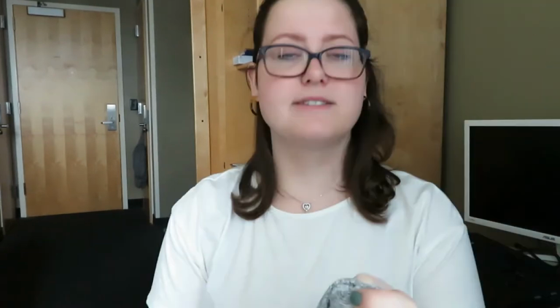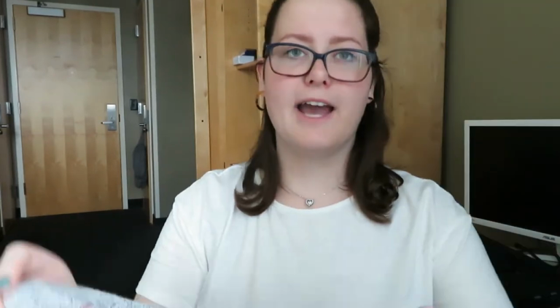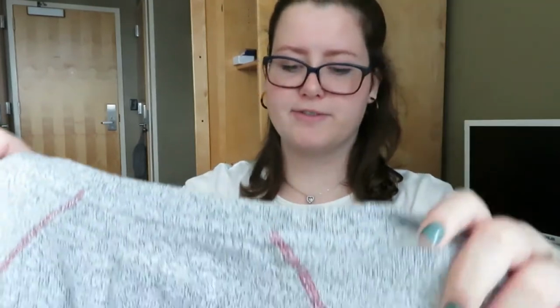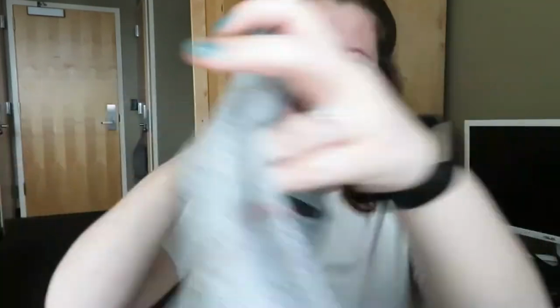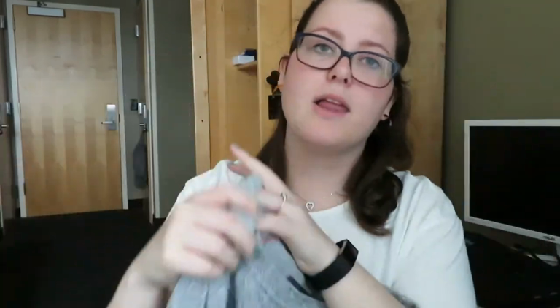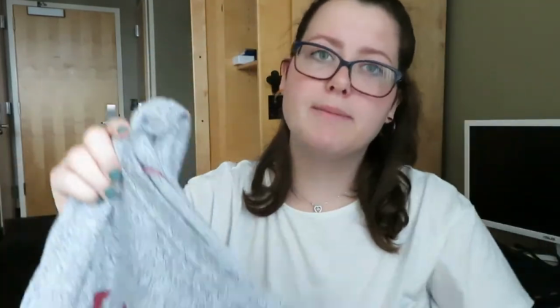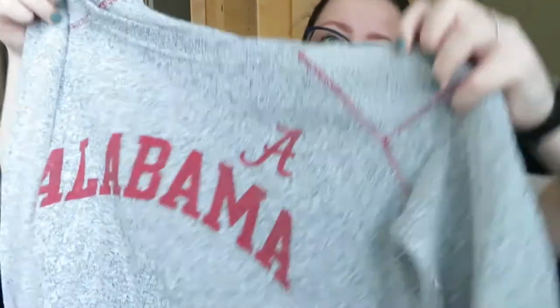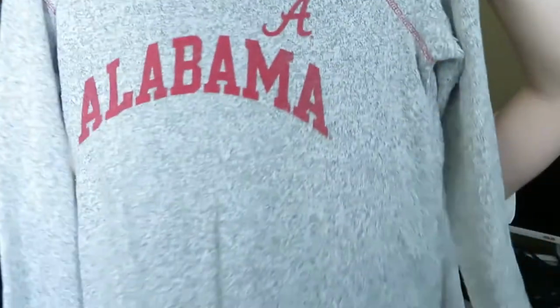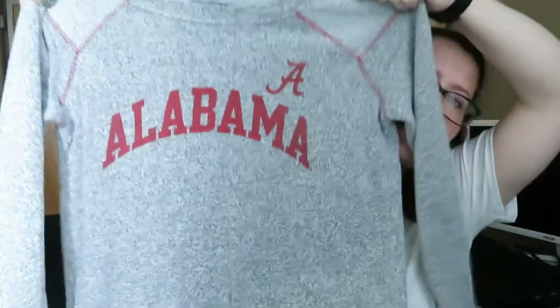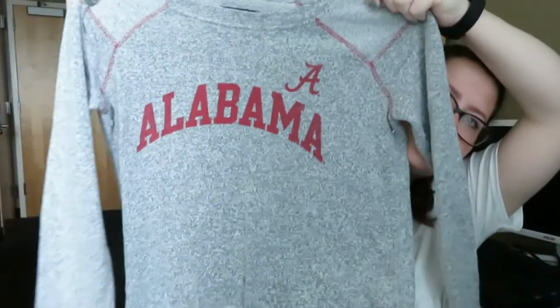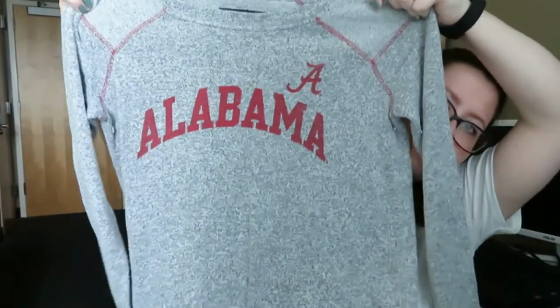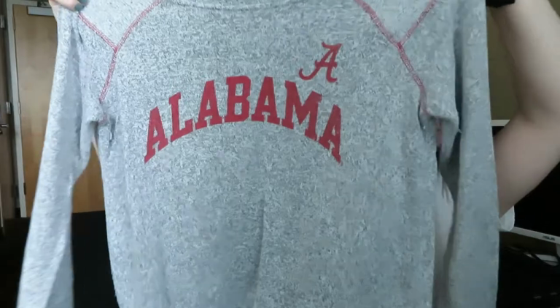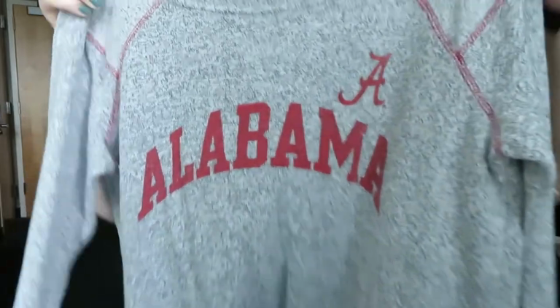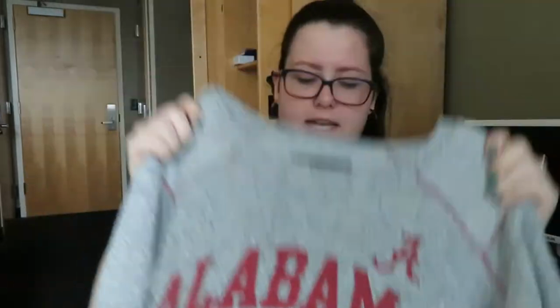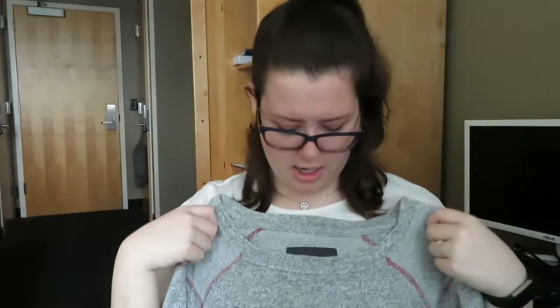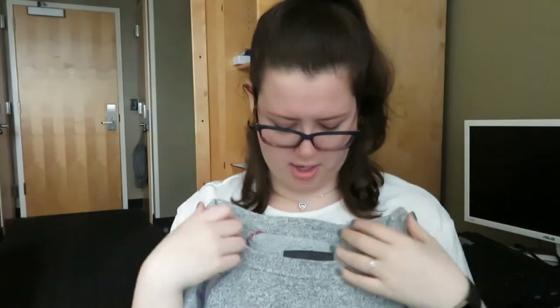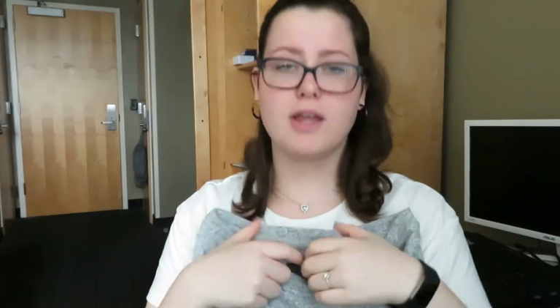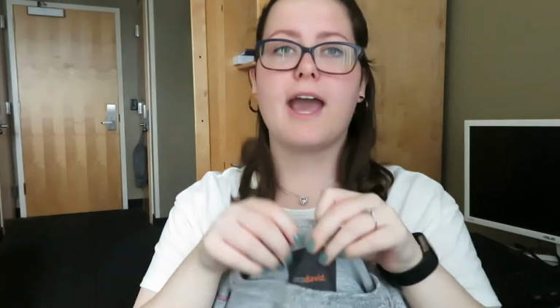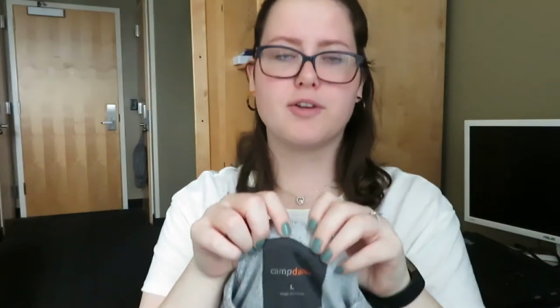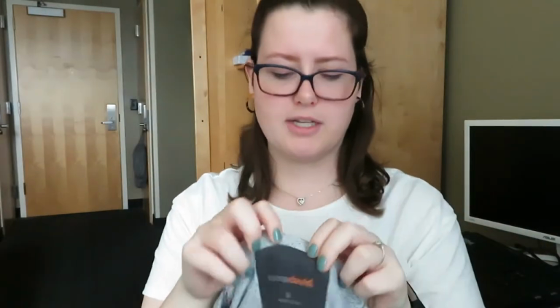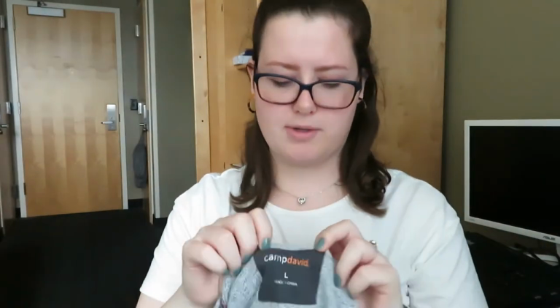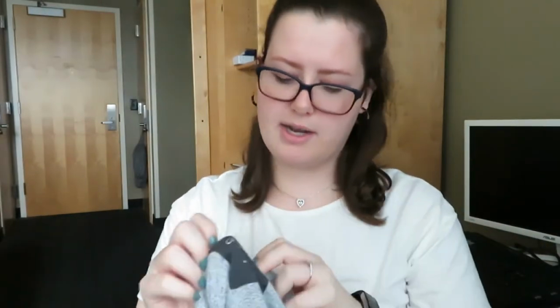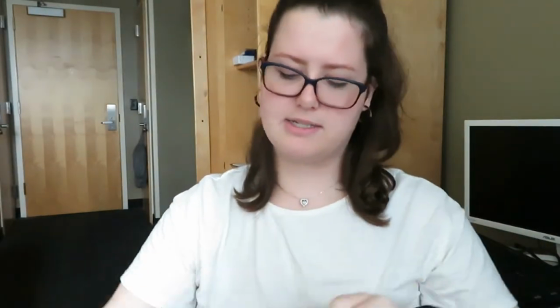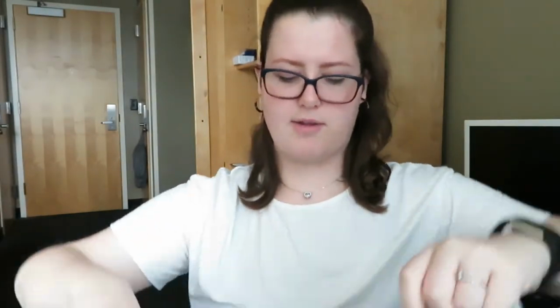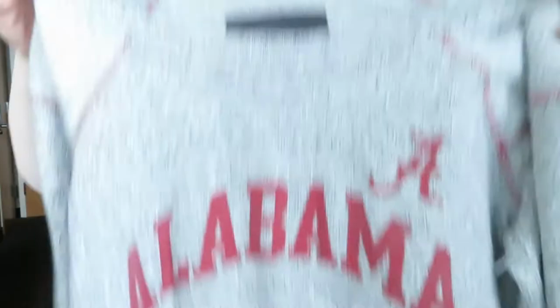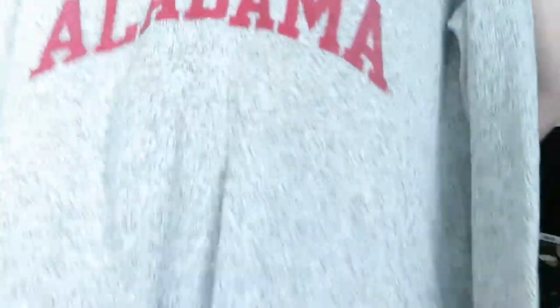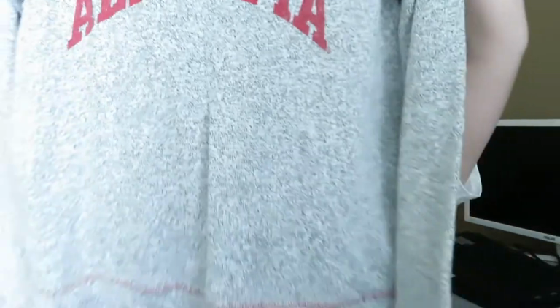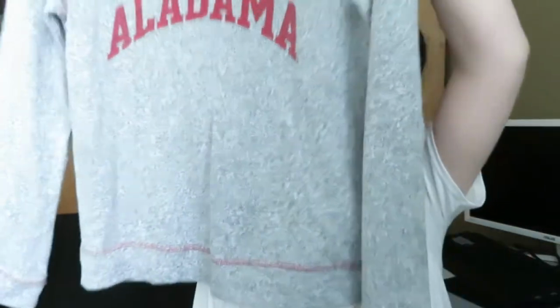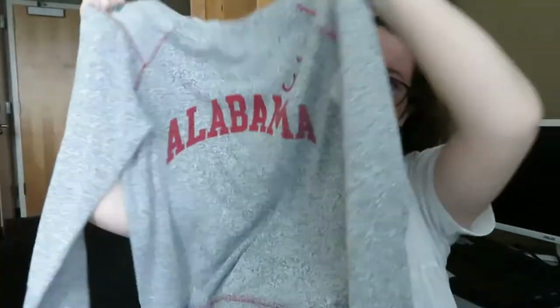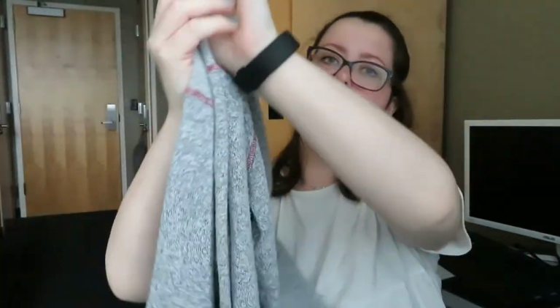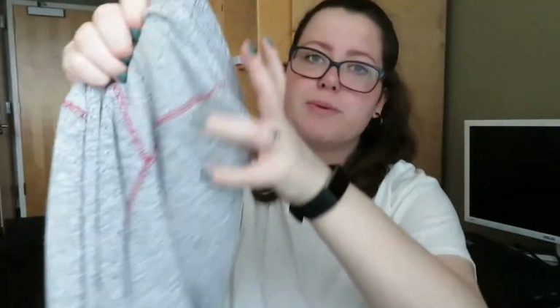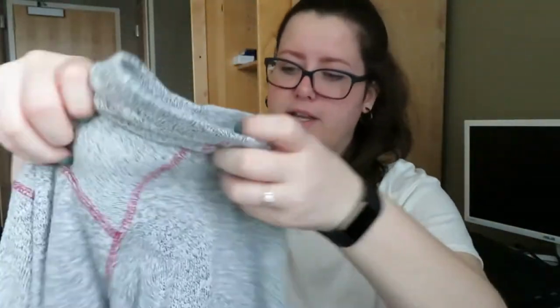Next thing I have is for all the Alabama college students. This is a heather gray sweatshirt and it's a size large. It's really nice and super comfy.